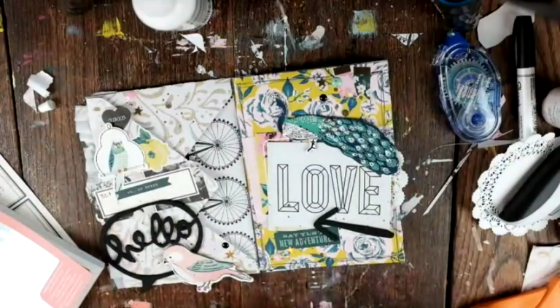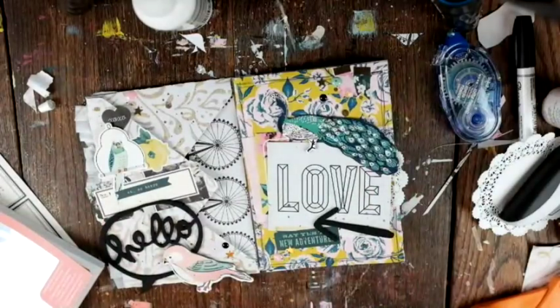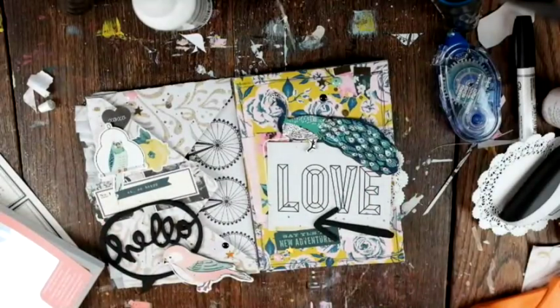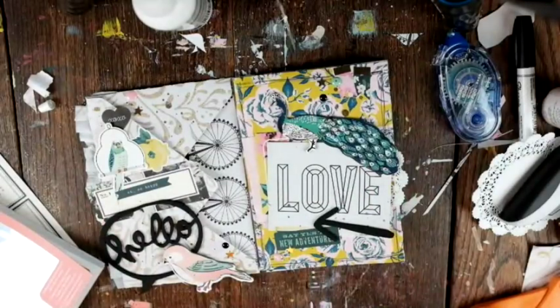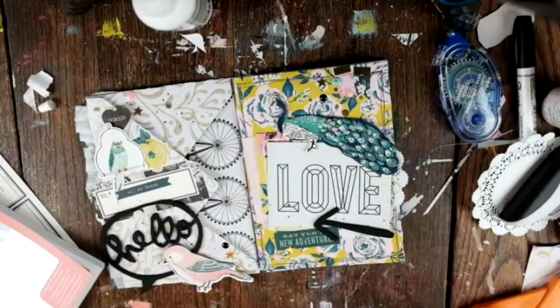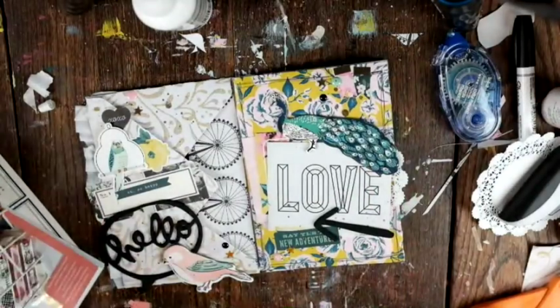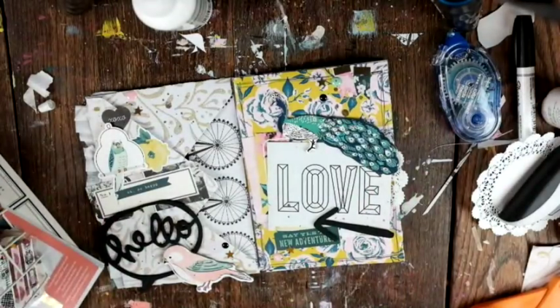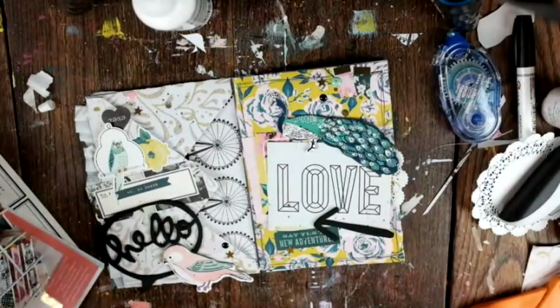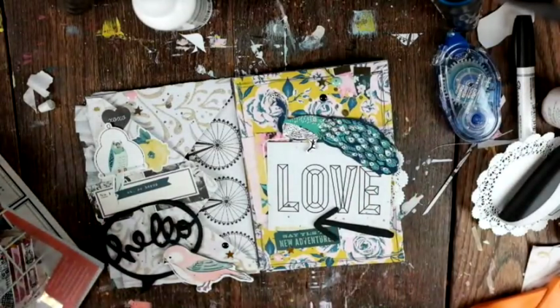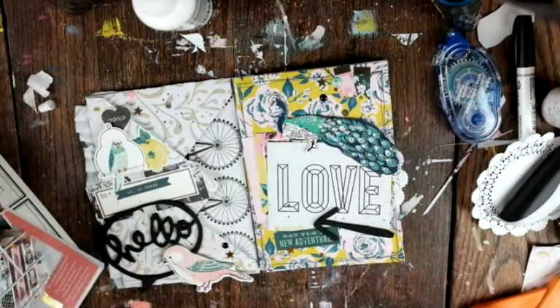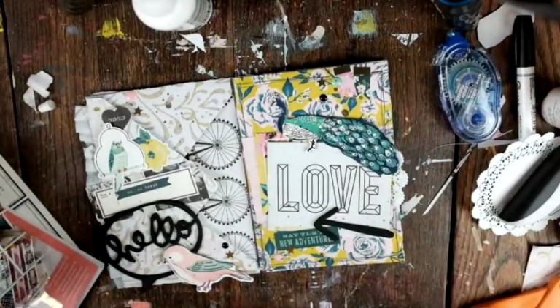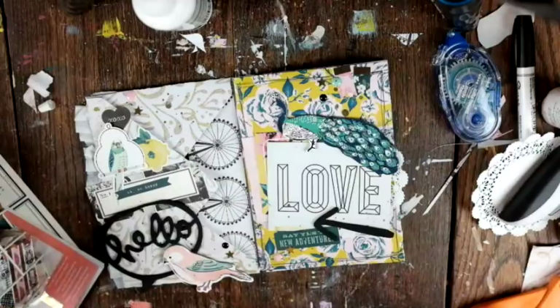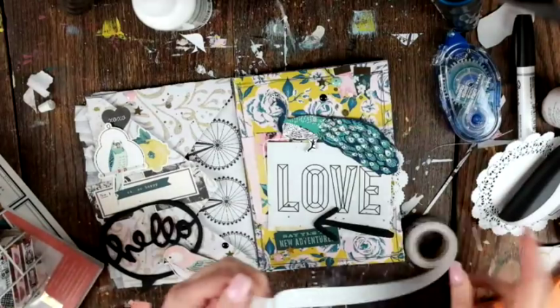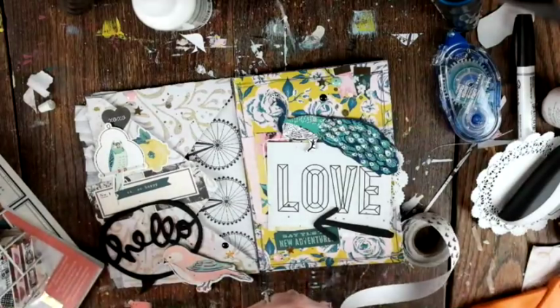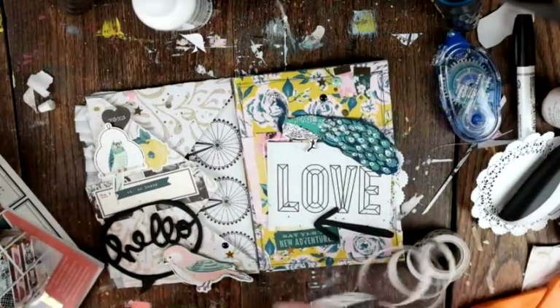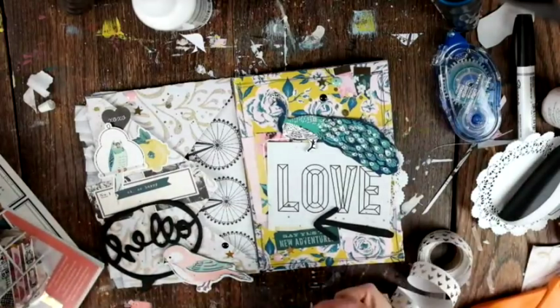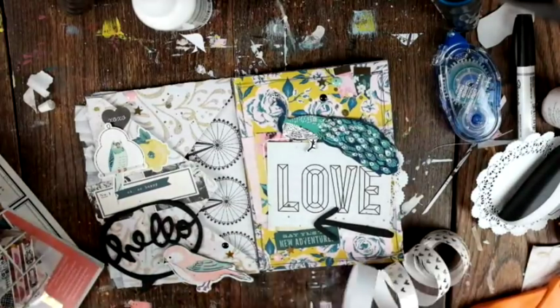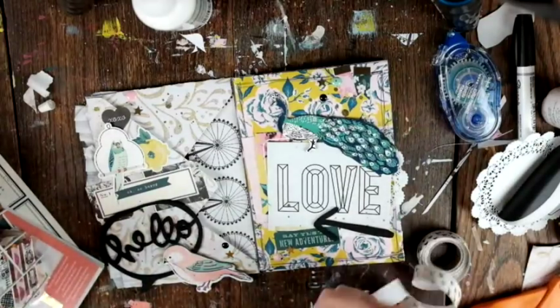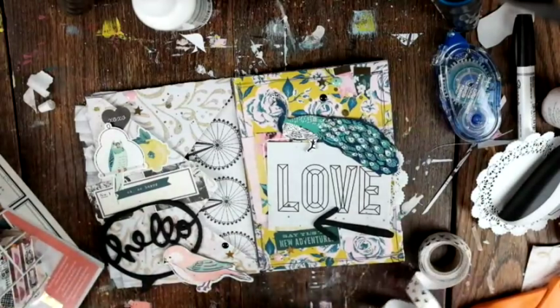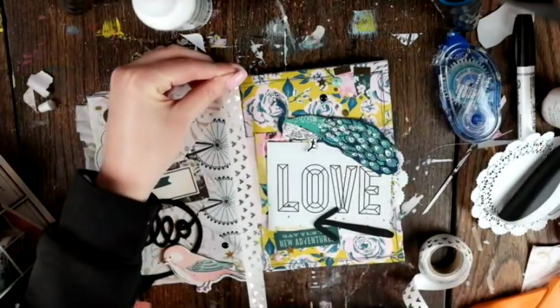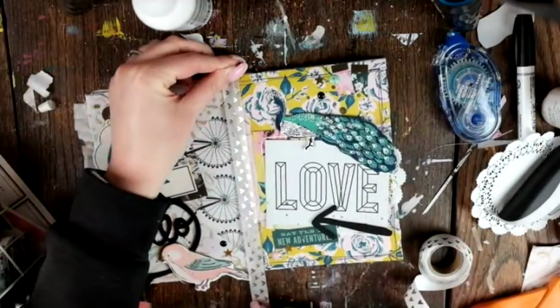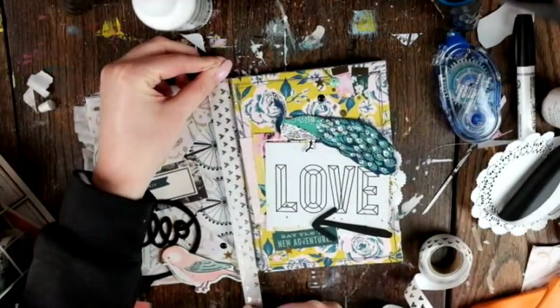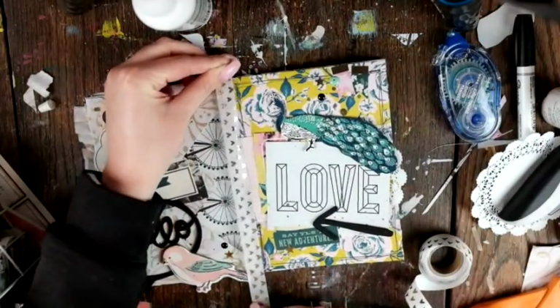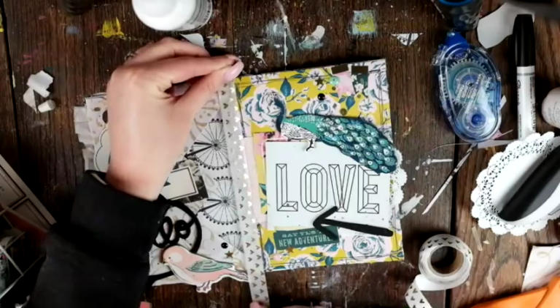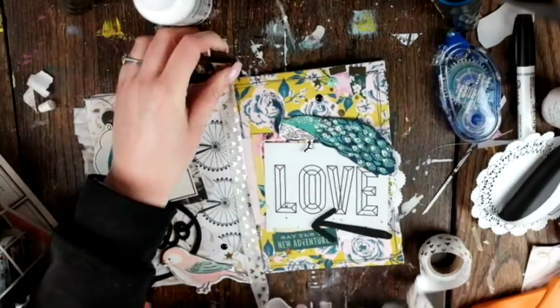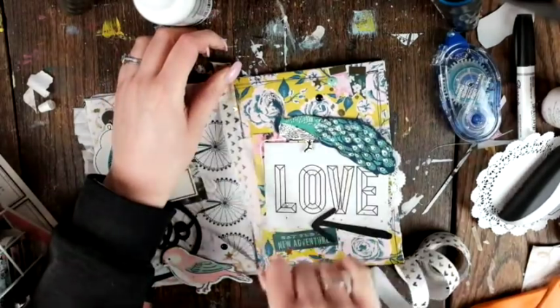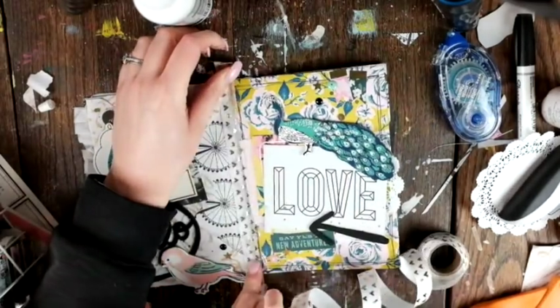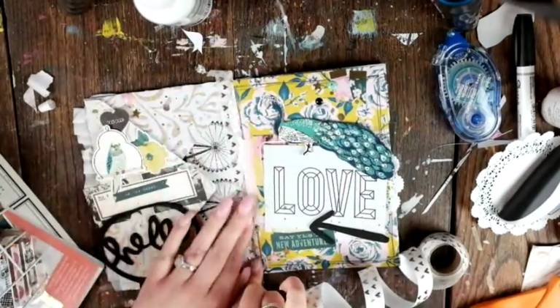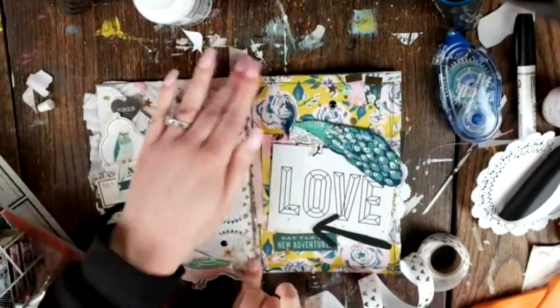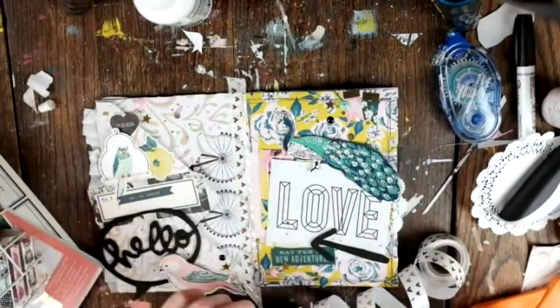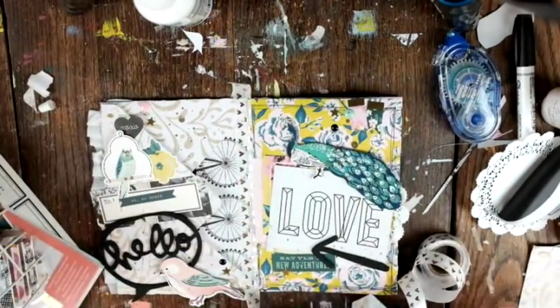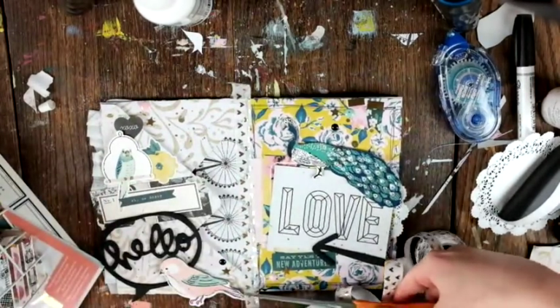I think that really finishes it off and makes it feel complete — no blank spots. I think it looks pretty cool. I'm going to take some washi tape and put it down the sides so you can't see the creases.